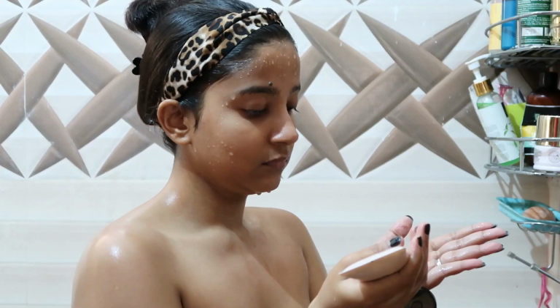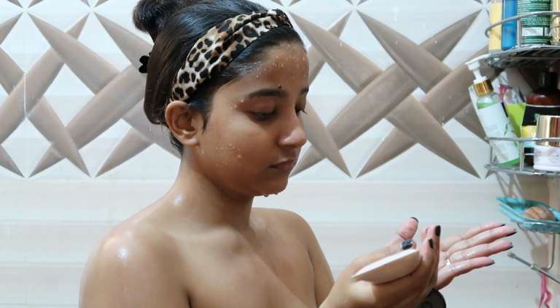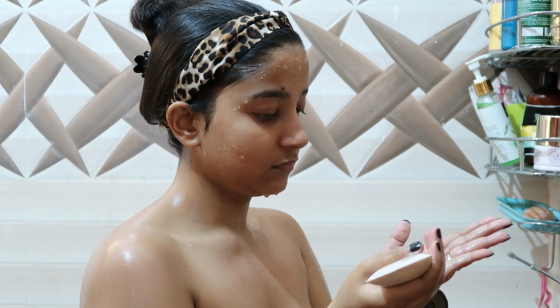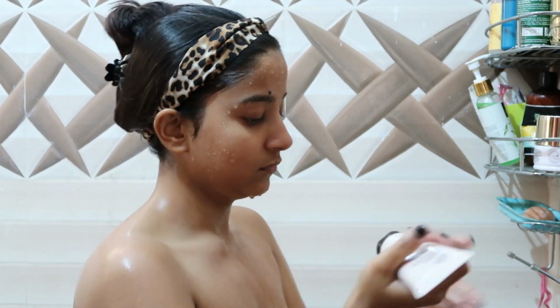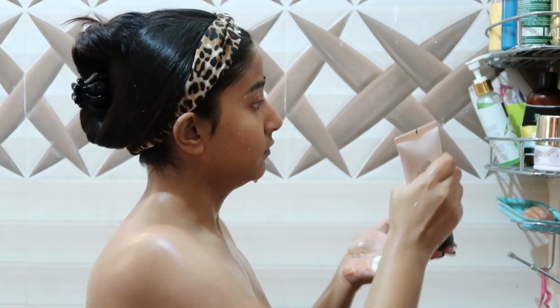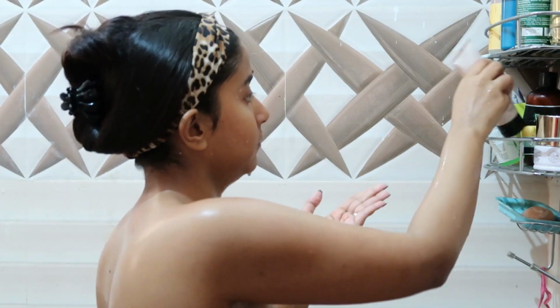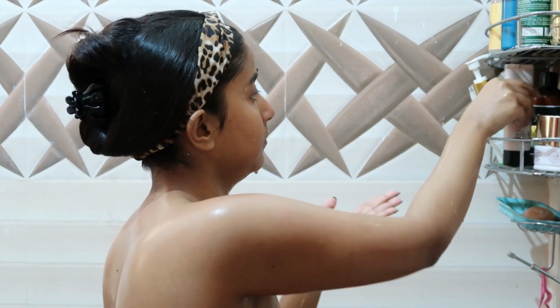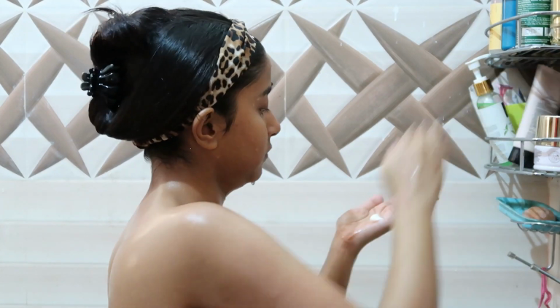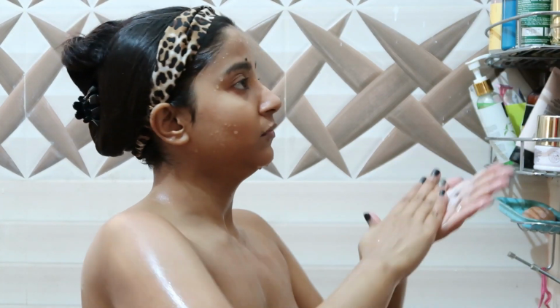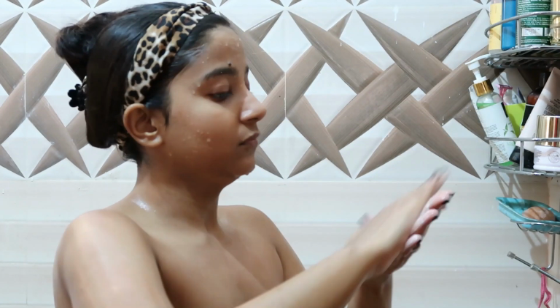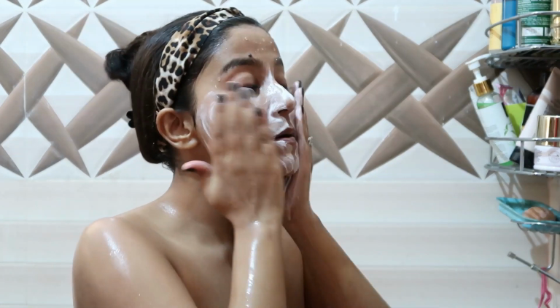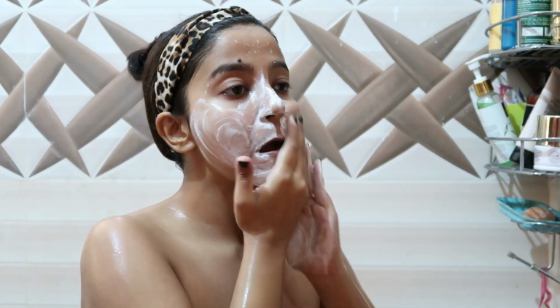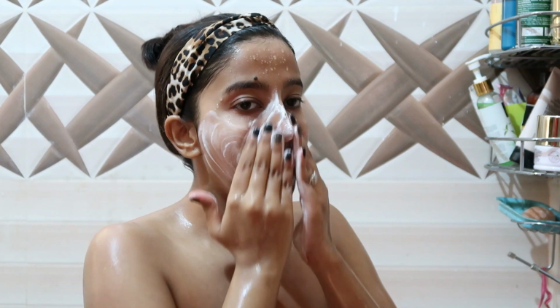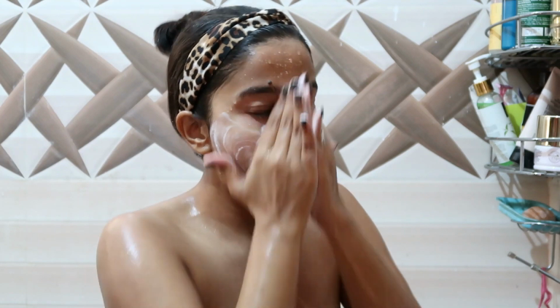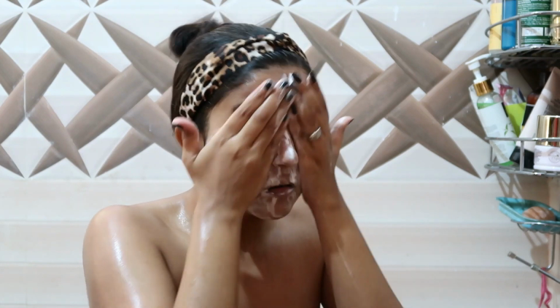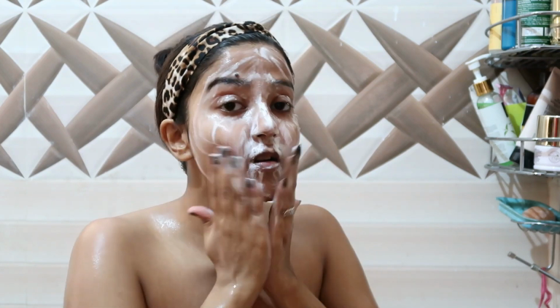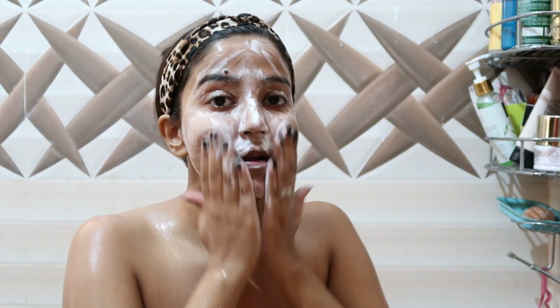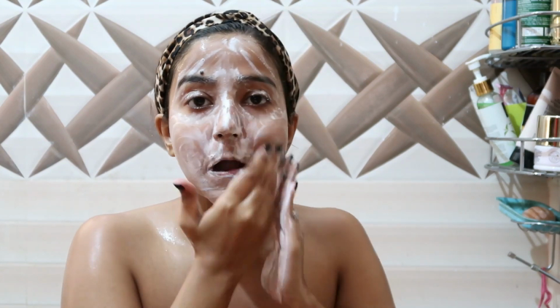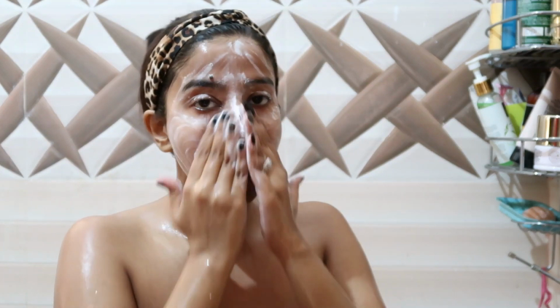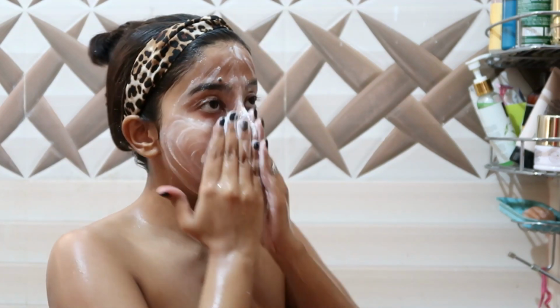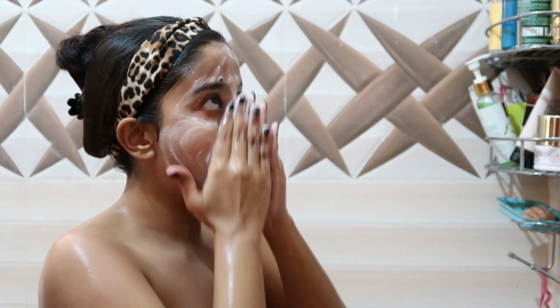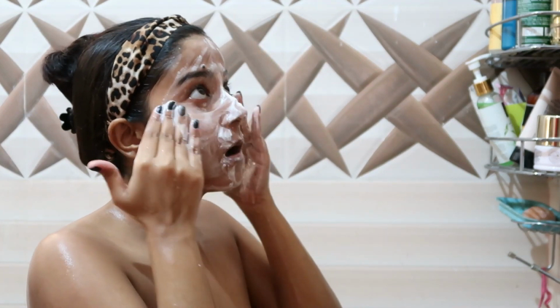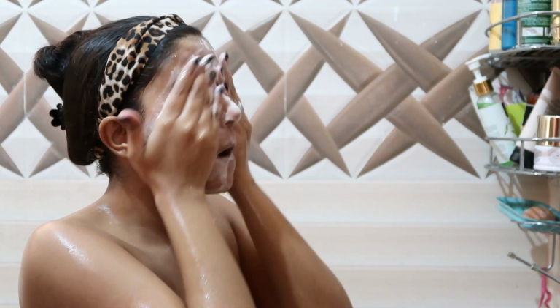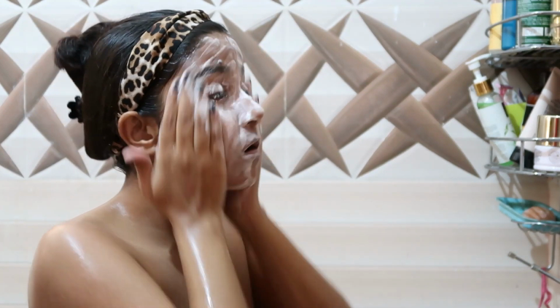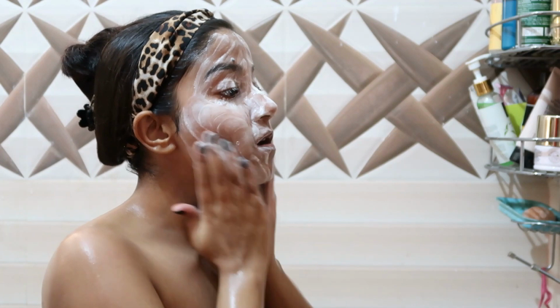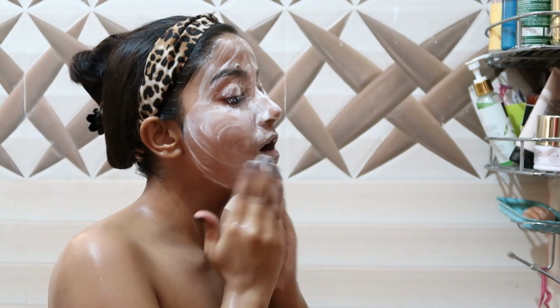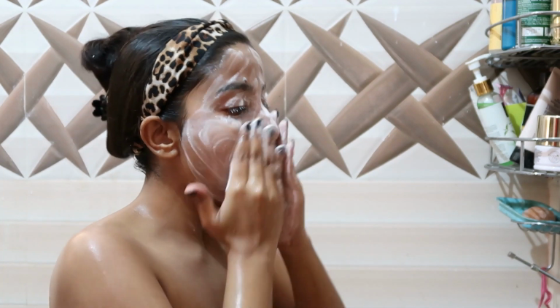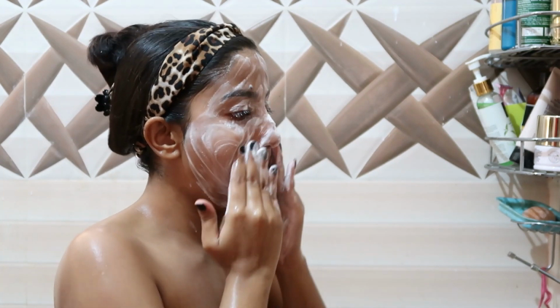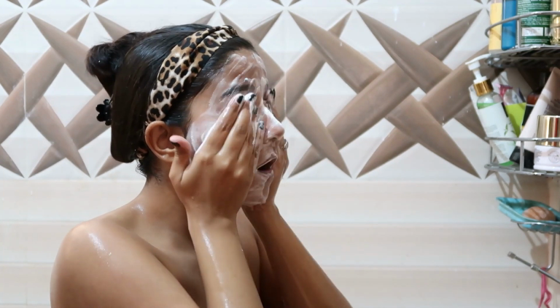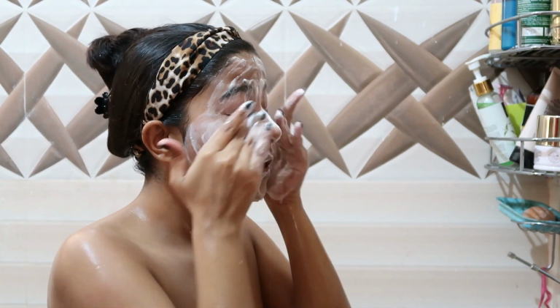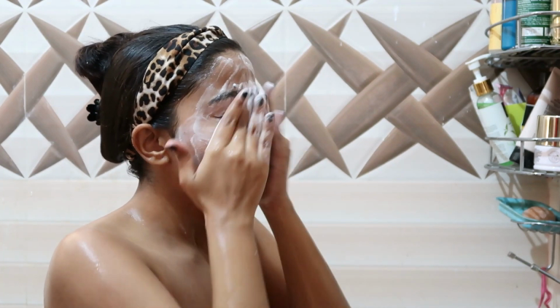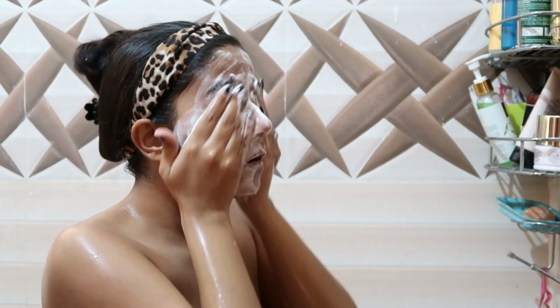For face wash, I'm using this rice face wash from The Face Shop and I completely love it. That's what I'm currently using for my face wash.